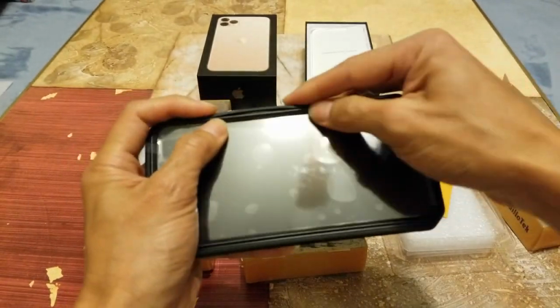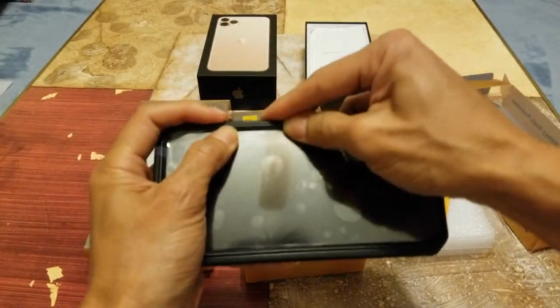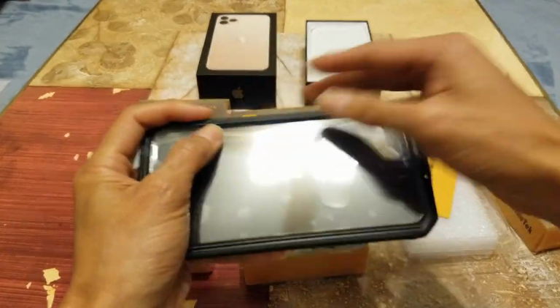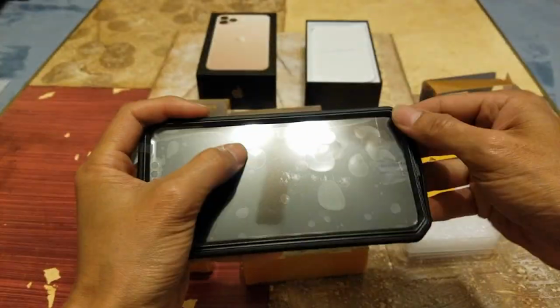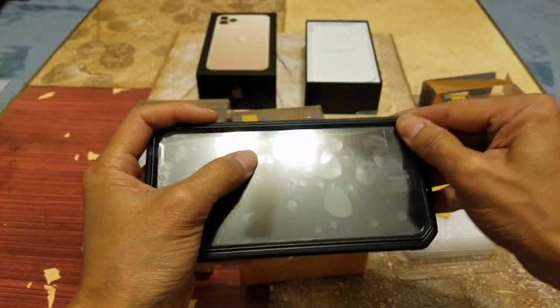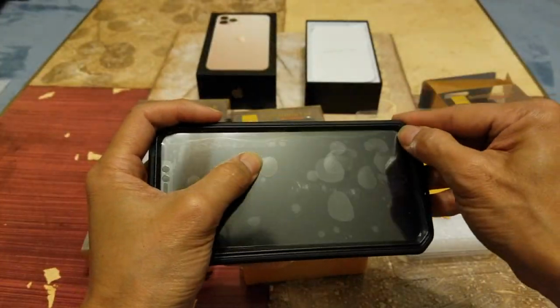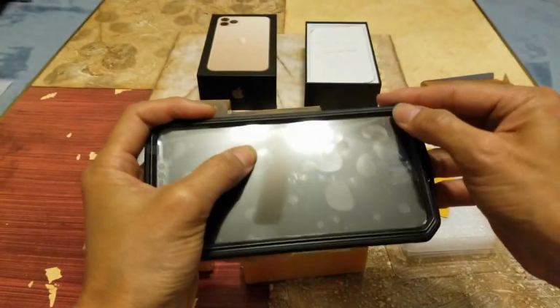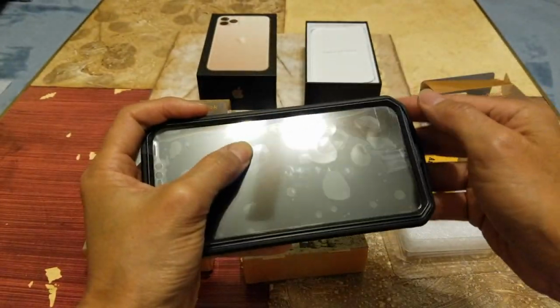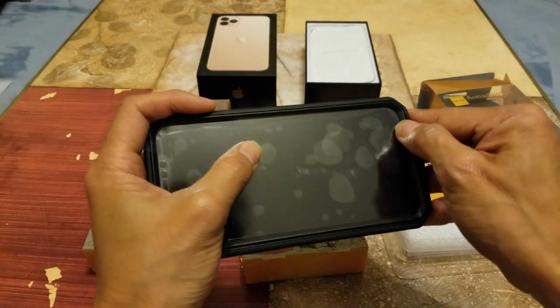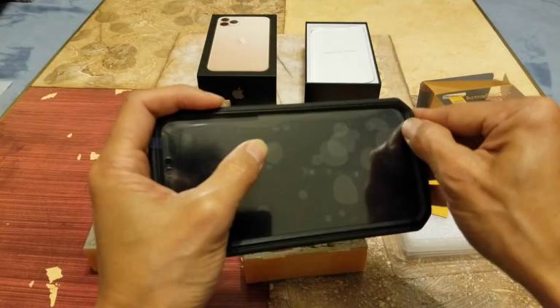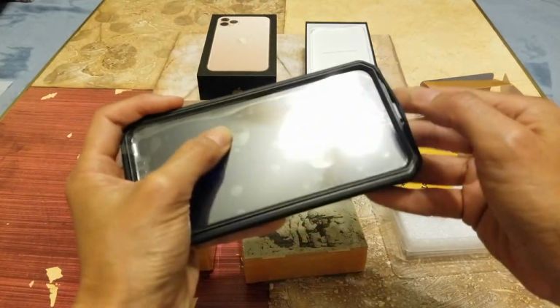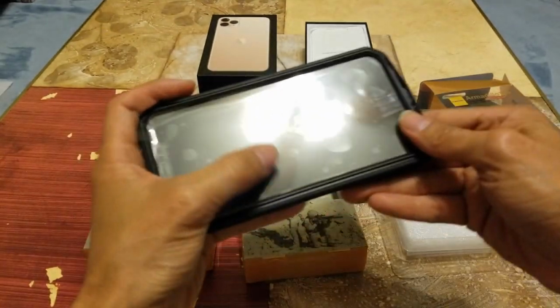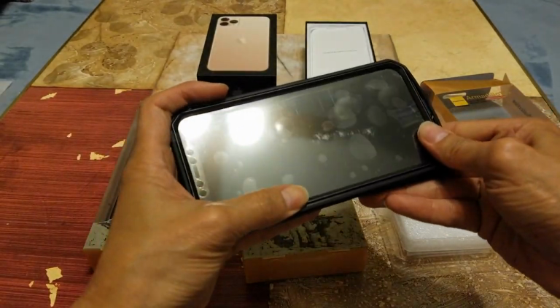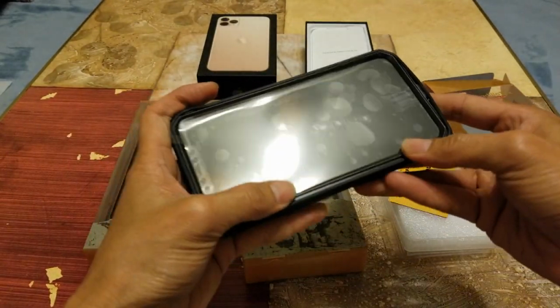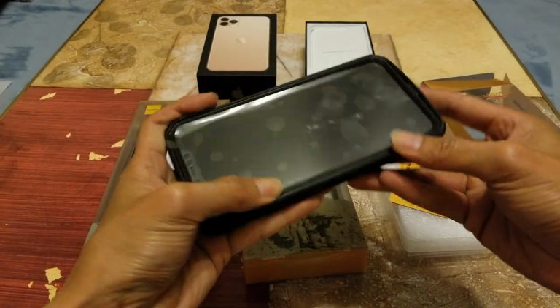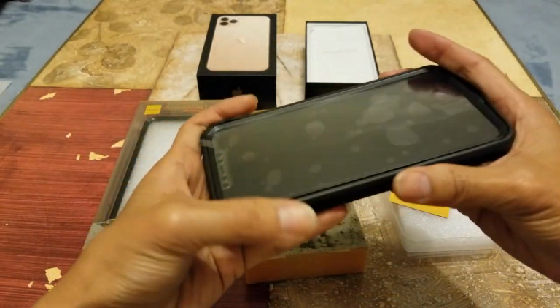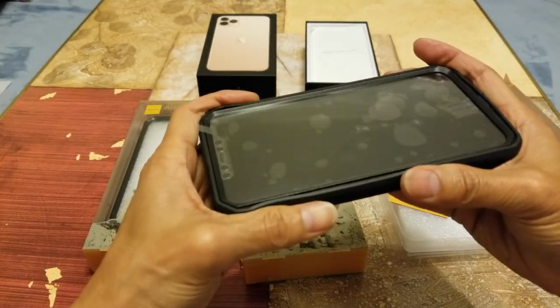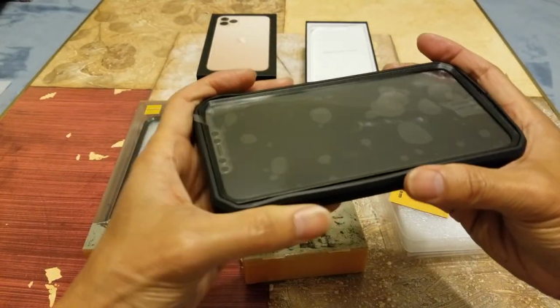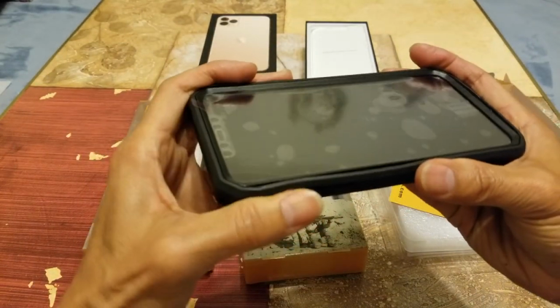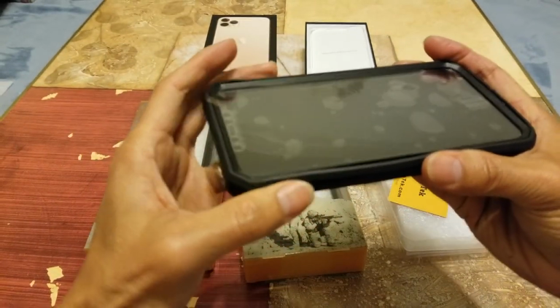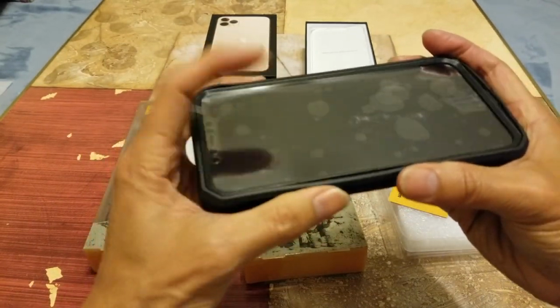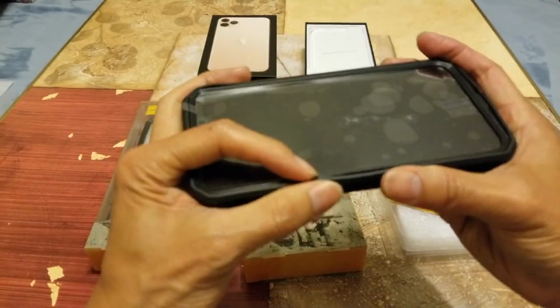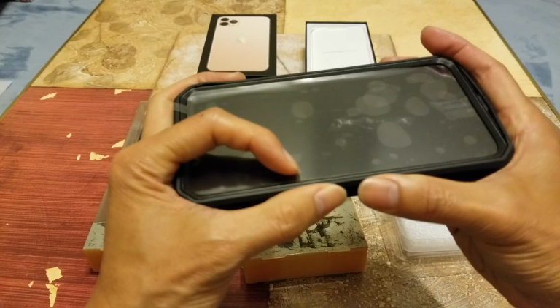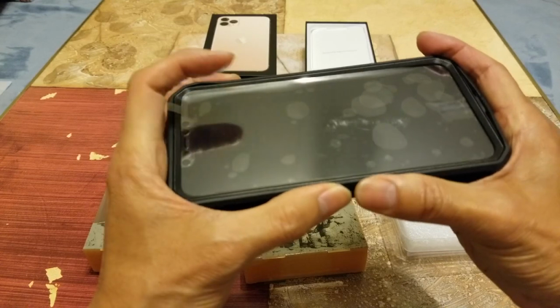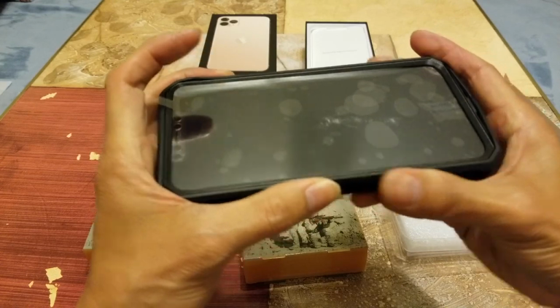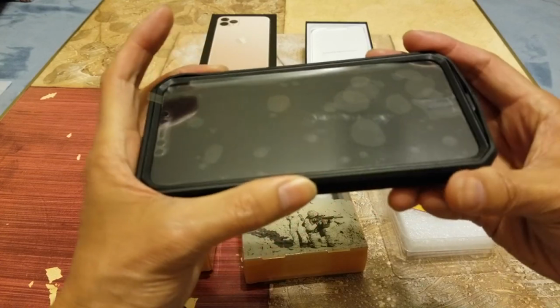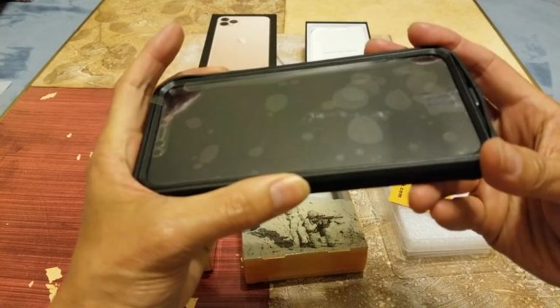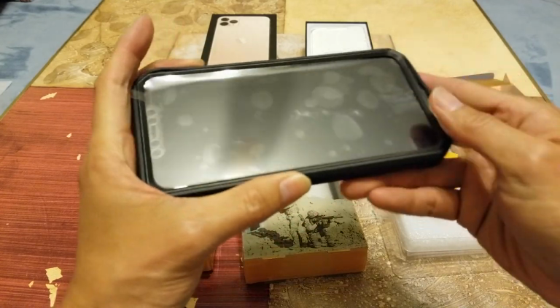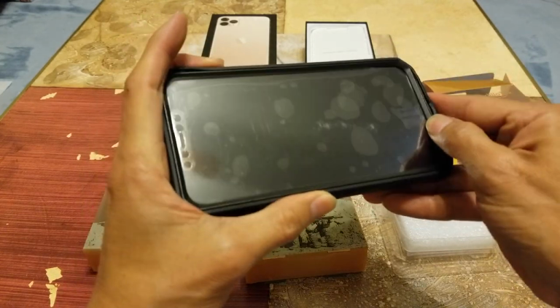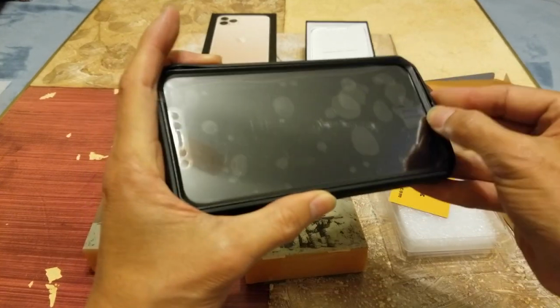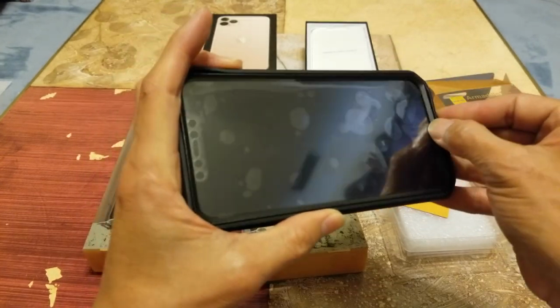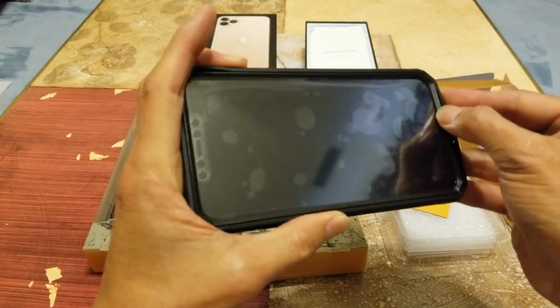I know it looks kind of bulky, but if you want to protect your expensive phone, you want to go ahead and do that.